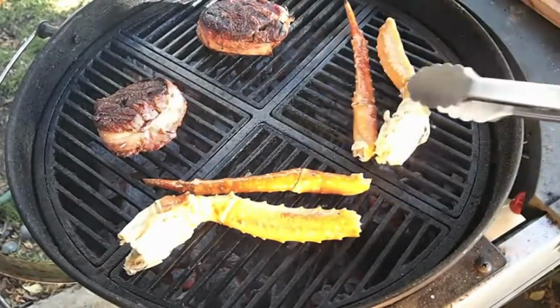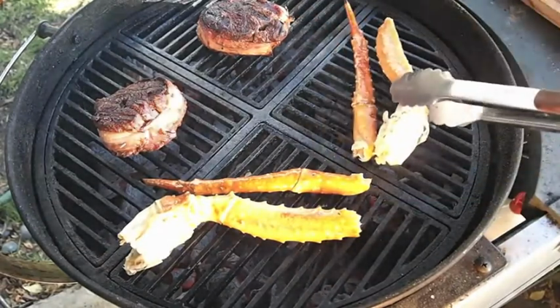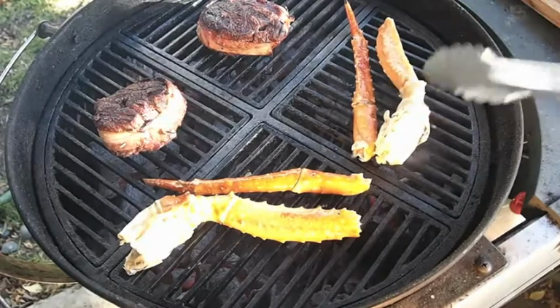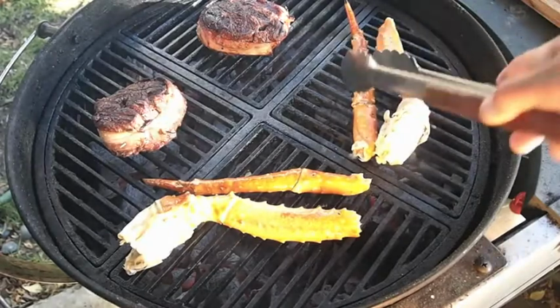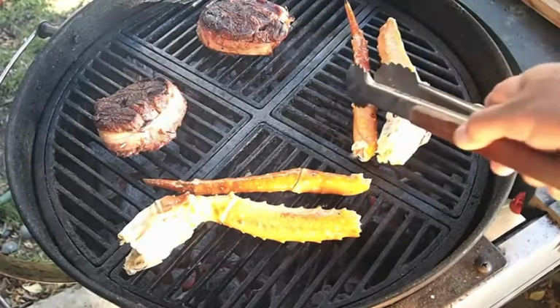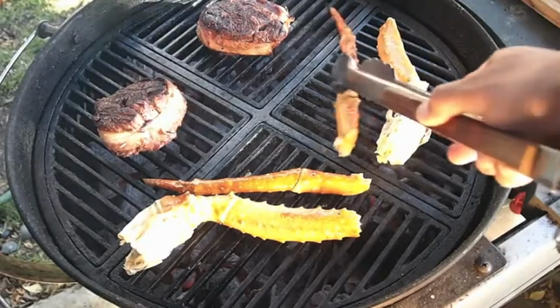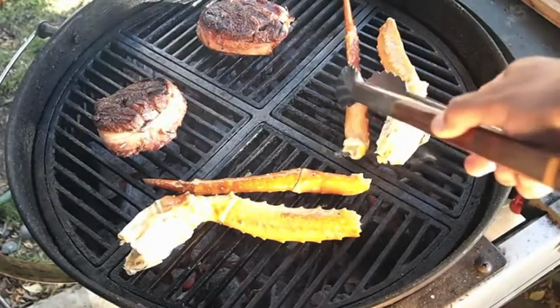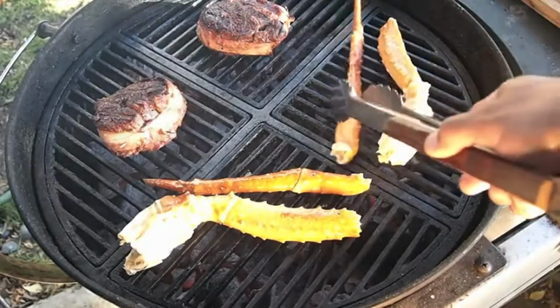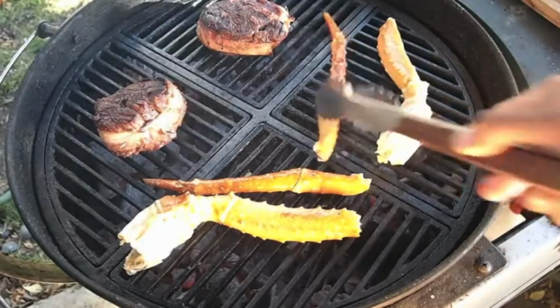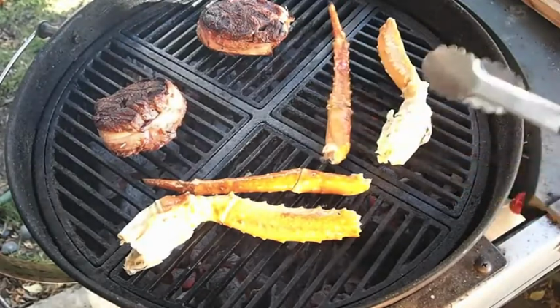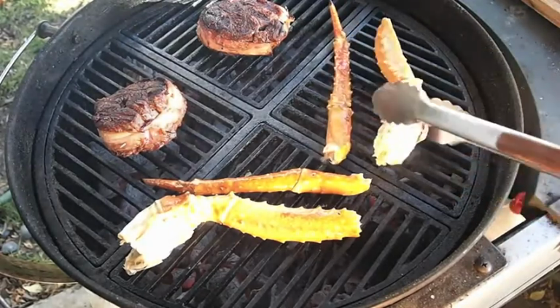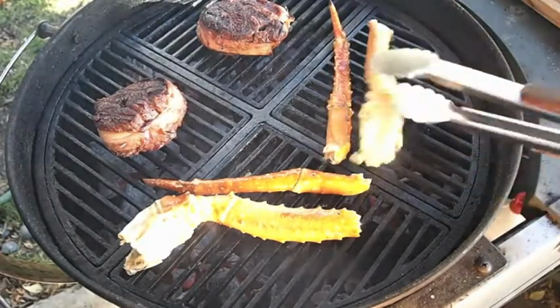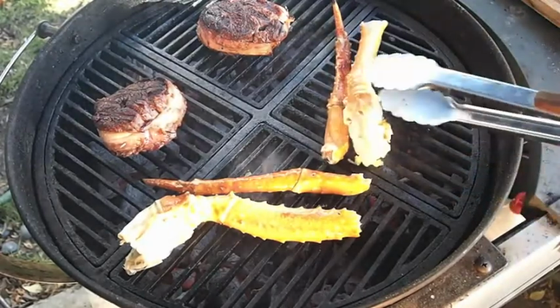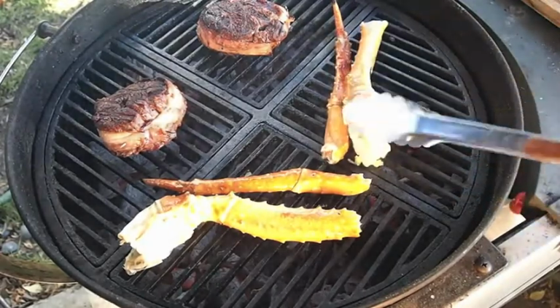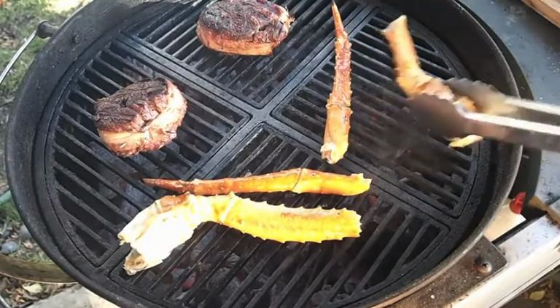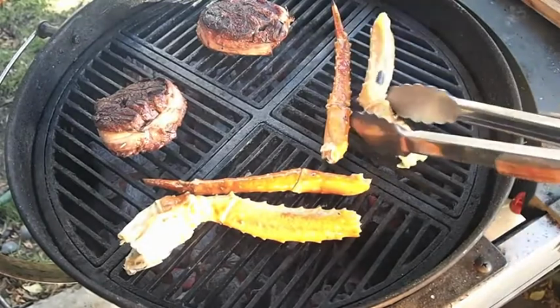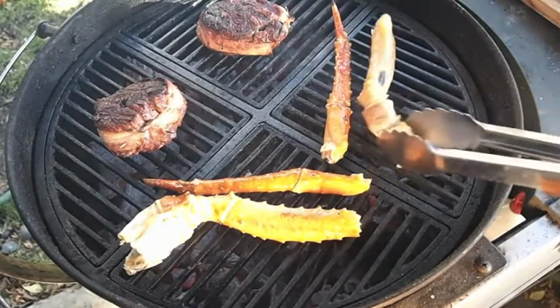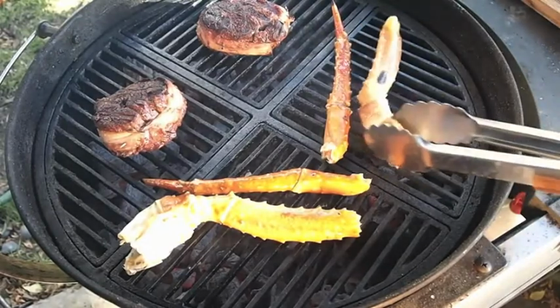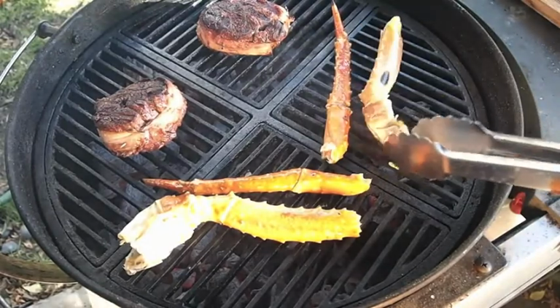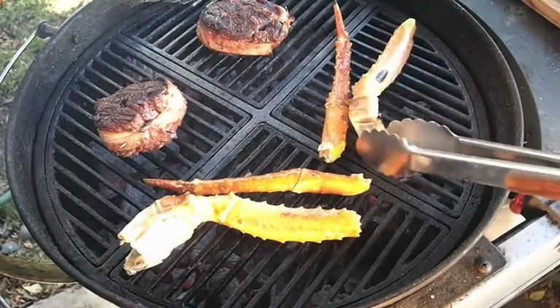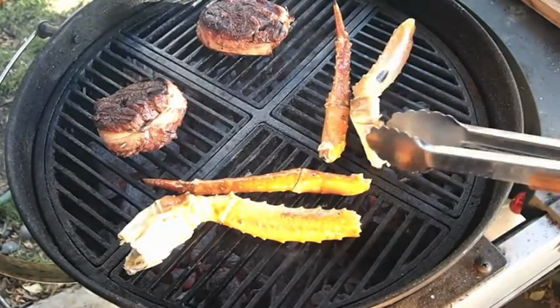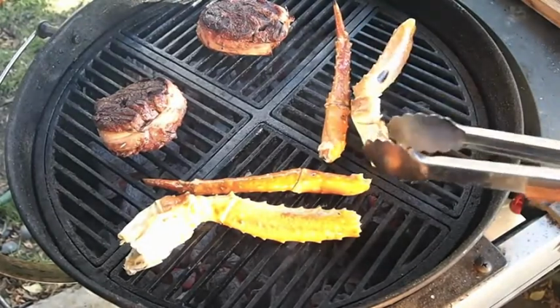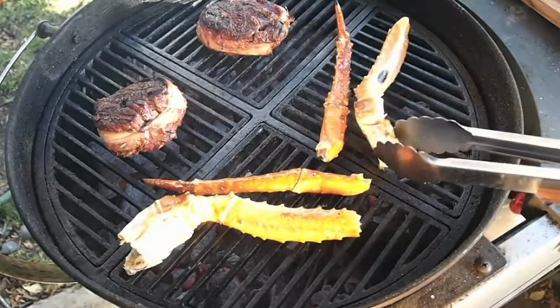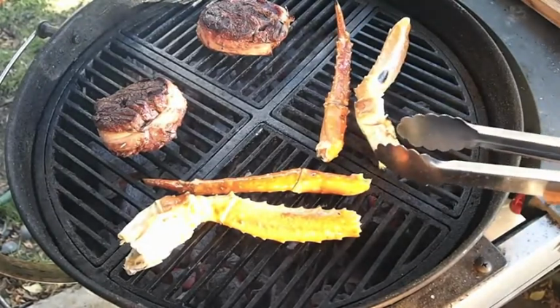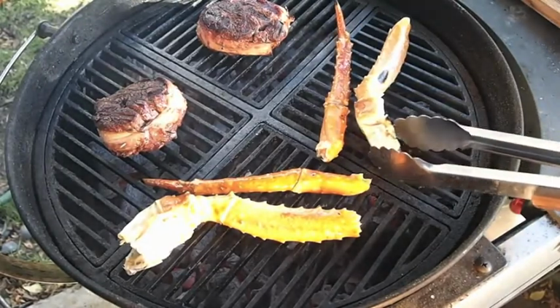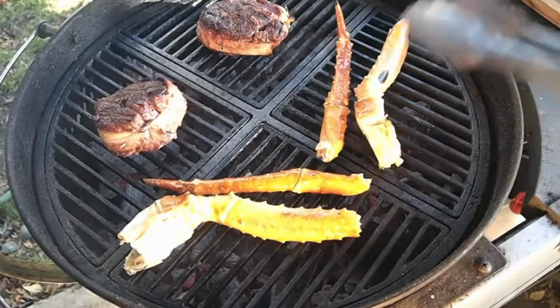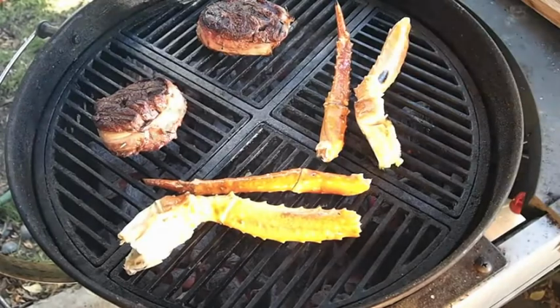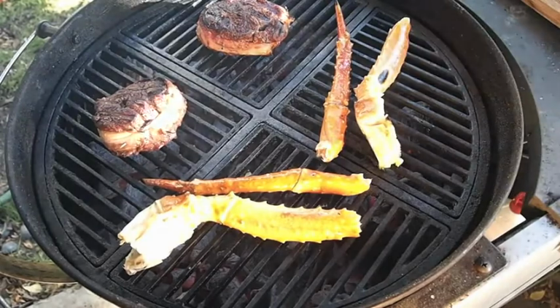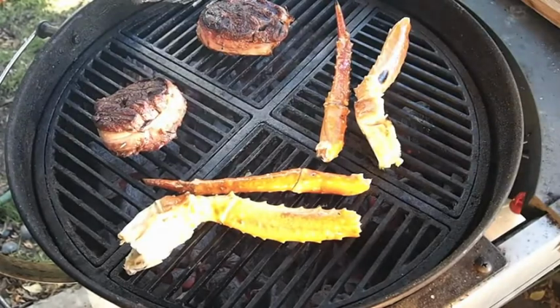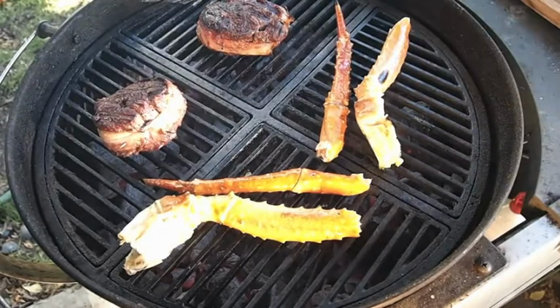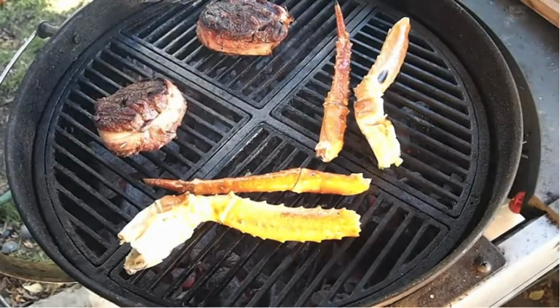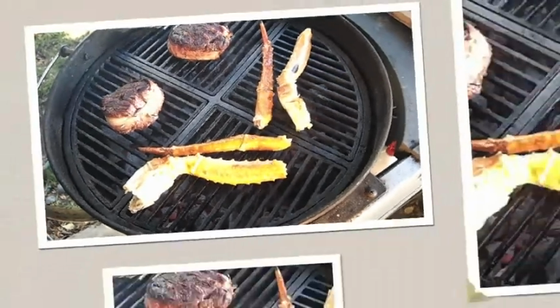Smells really, really good. And that cedar — I have the other grill going with the potatoes on the cedar planks. Smells awesome.